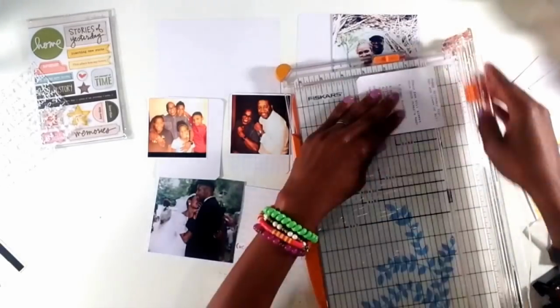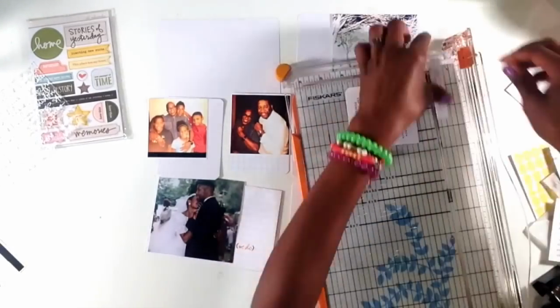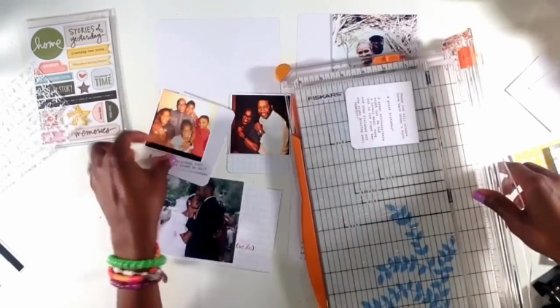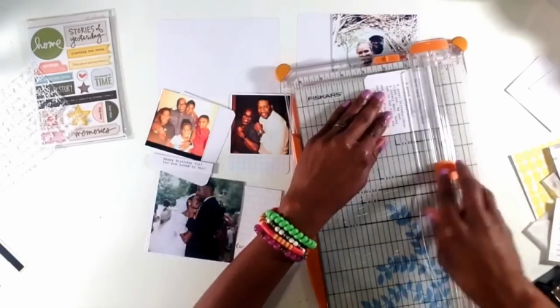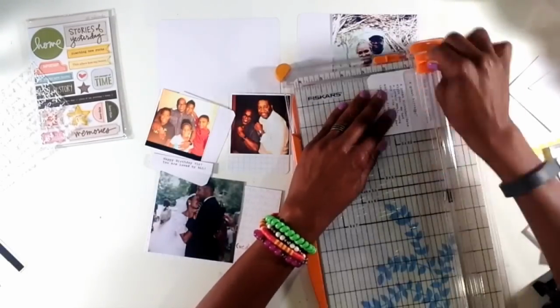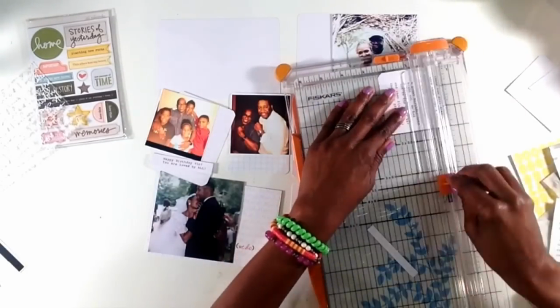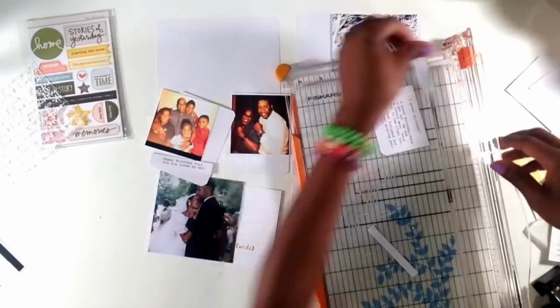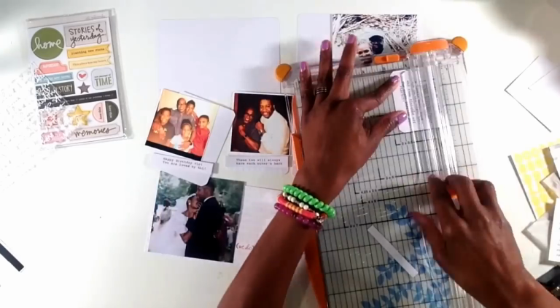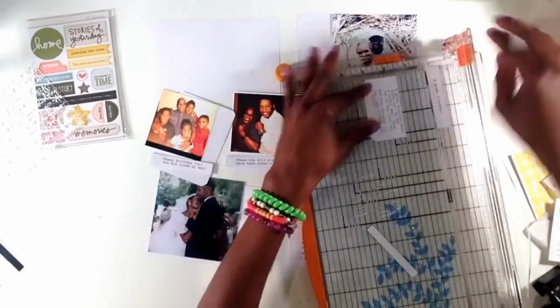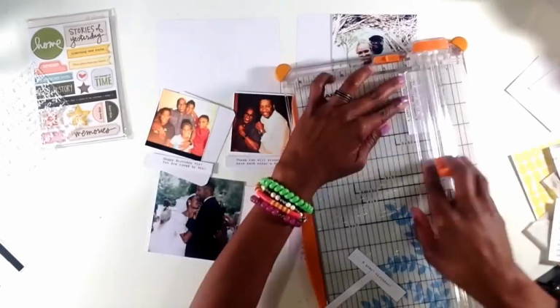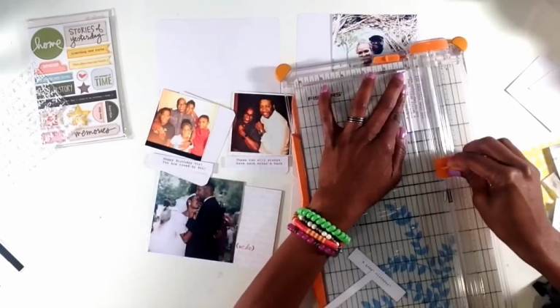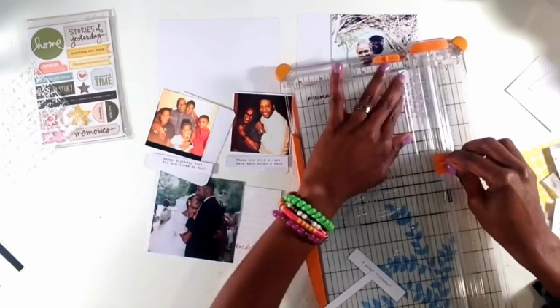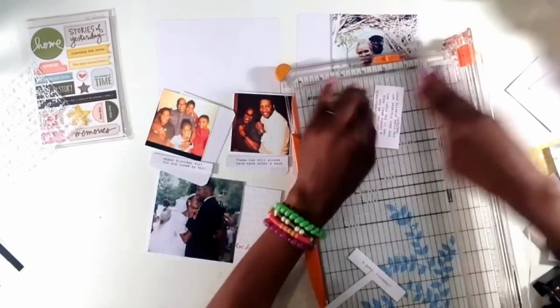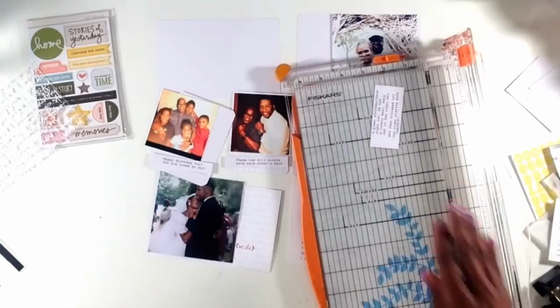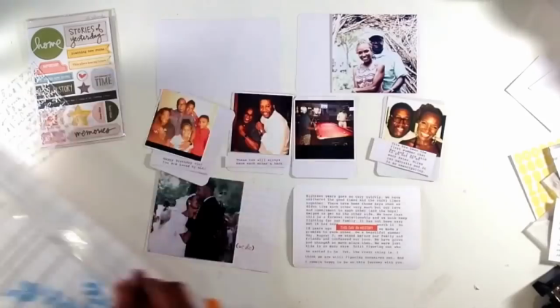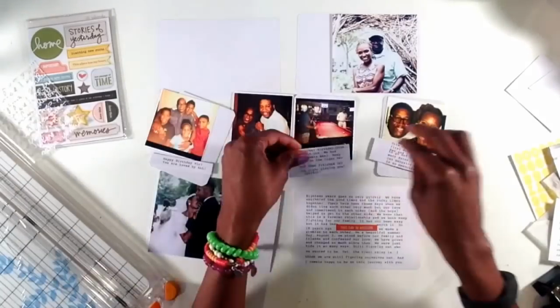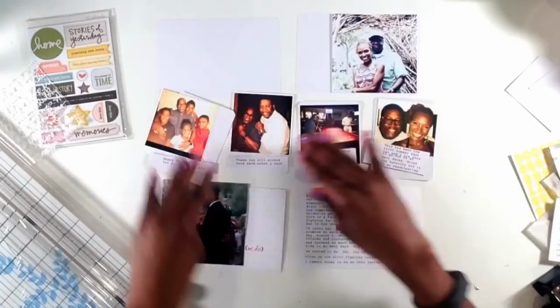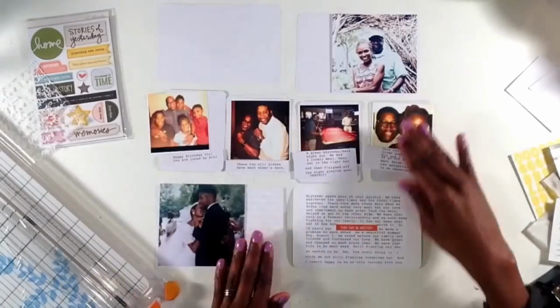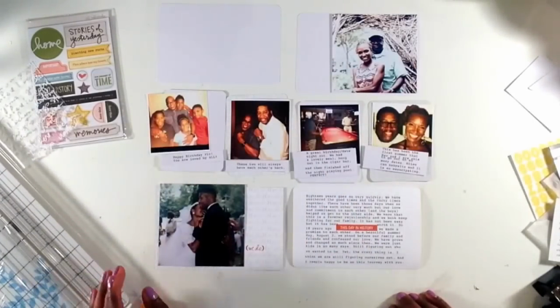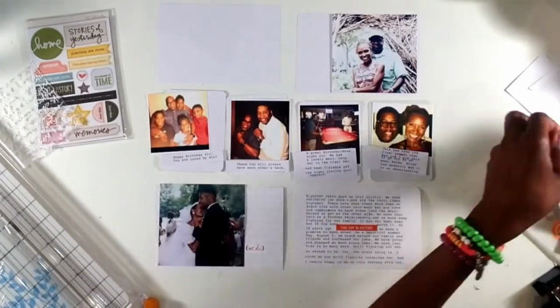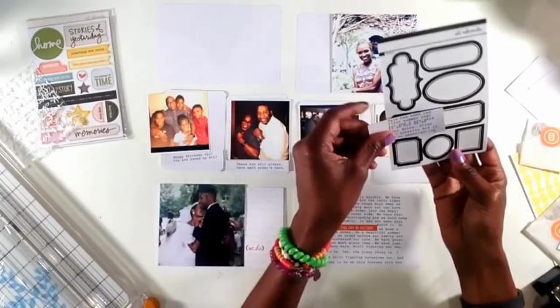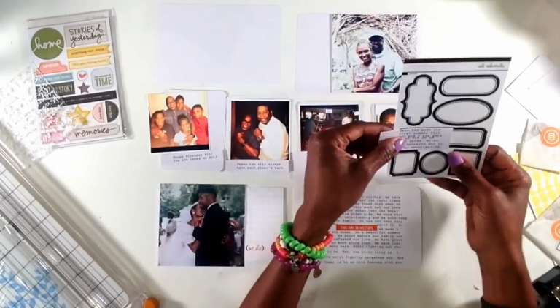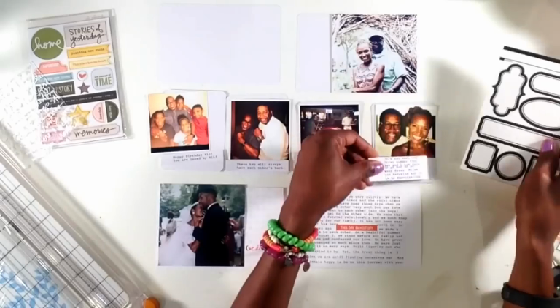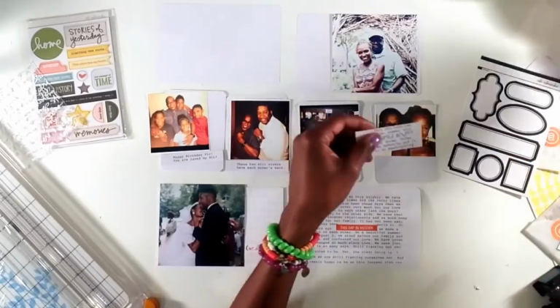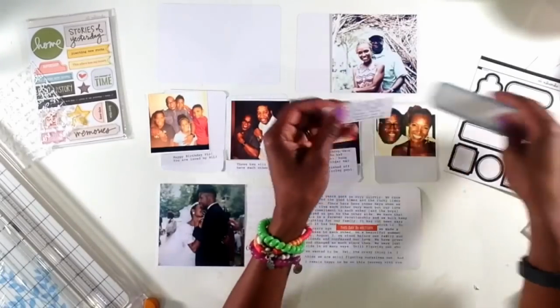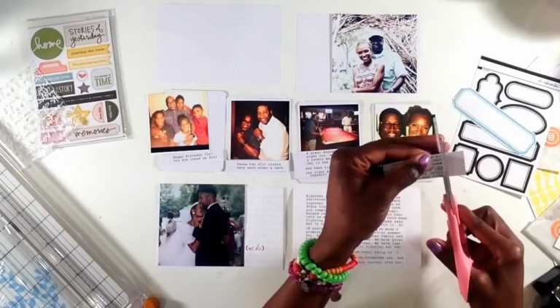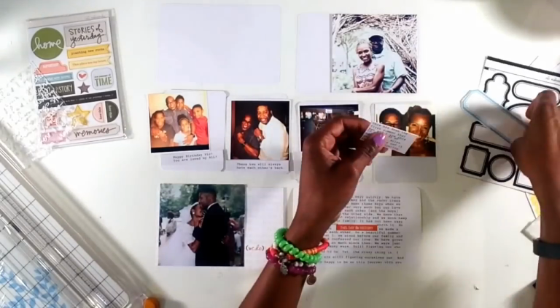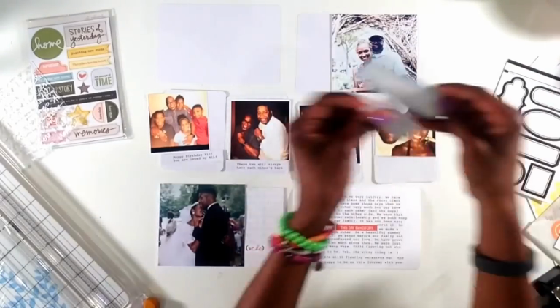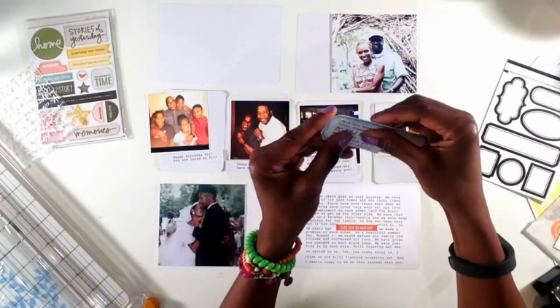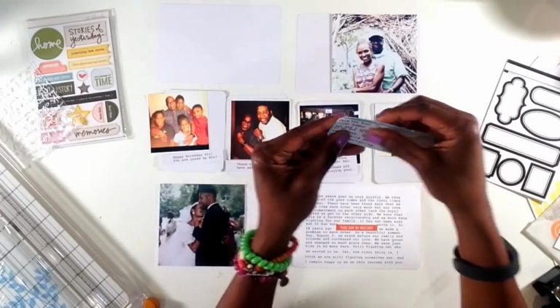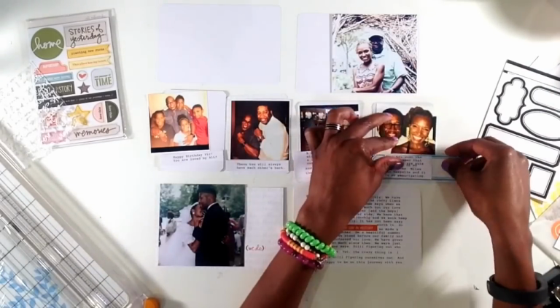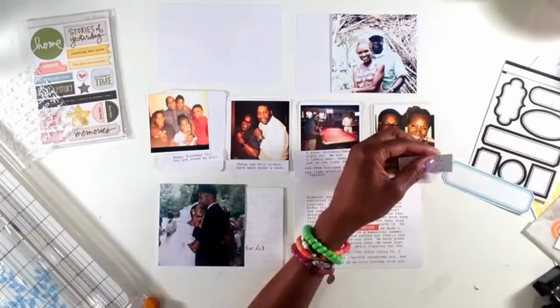So with the journaling, I just put some little small bits and pieces of journaling together. Each of those little sentences will accompany a photograph. So I'm going to start with this photograph on the far right.